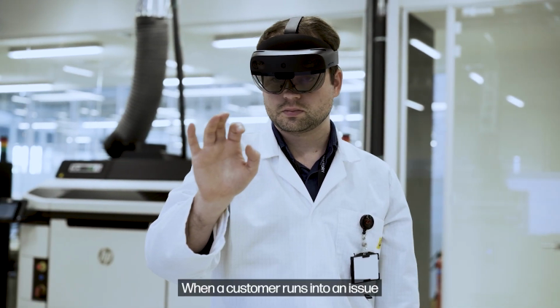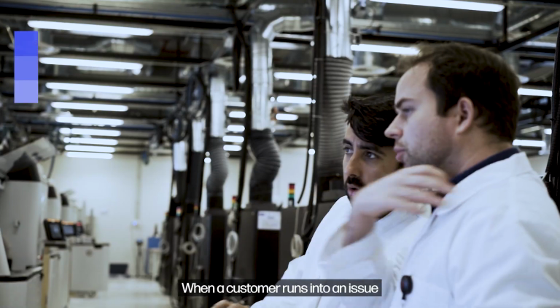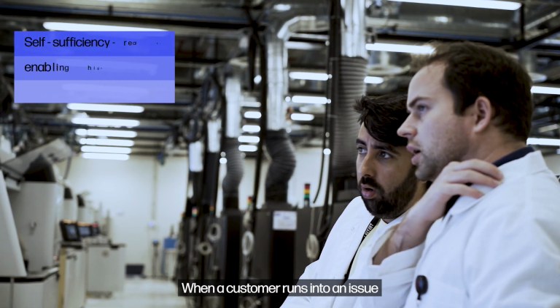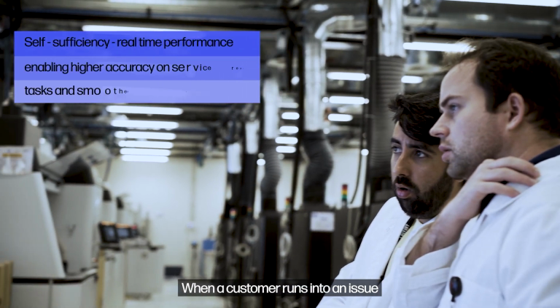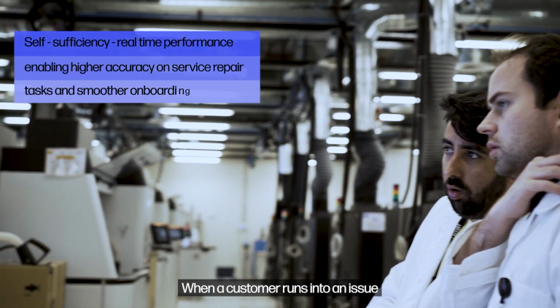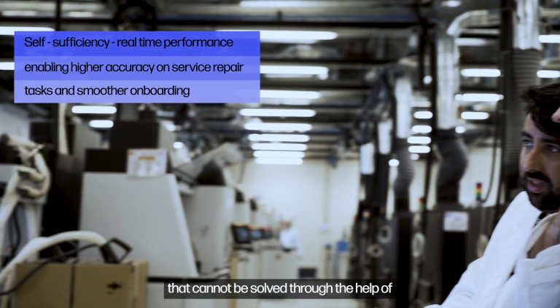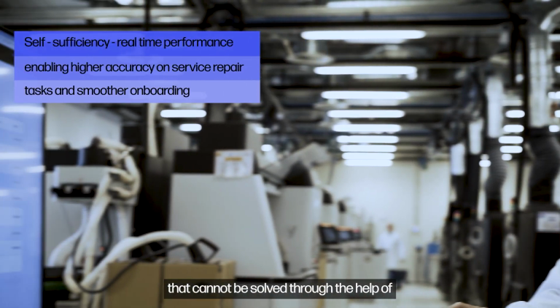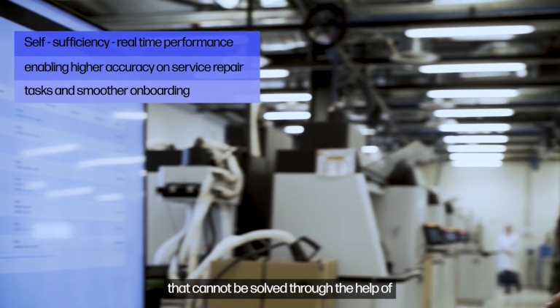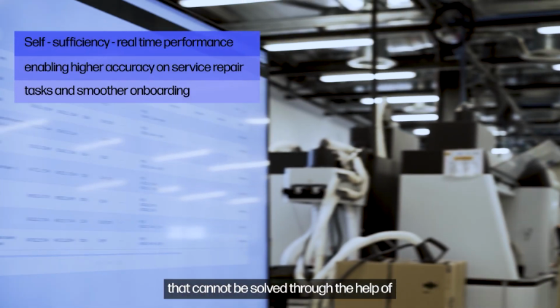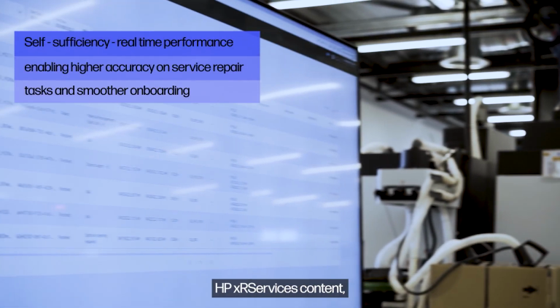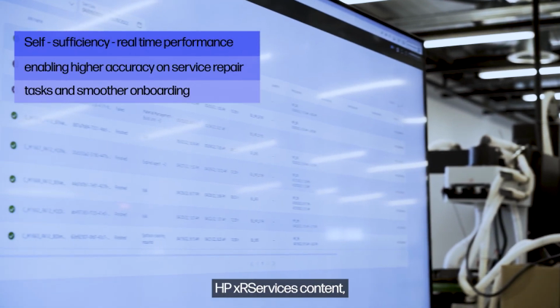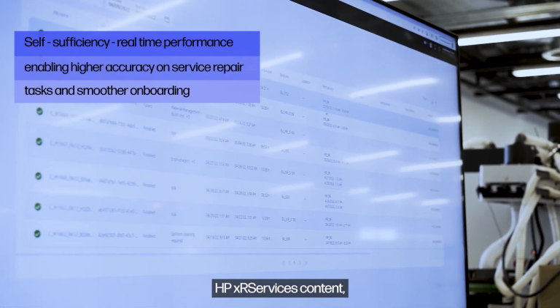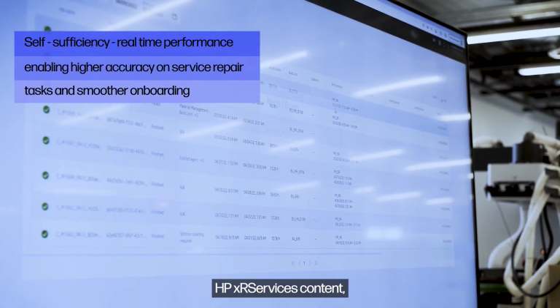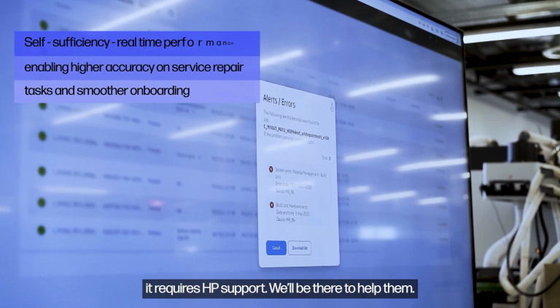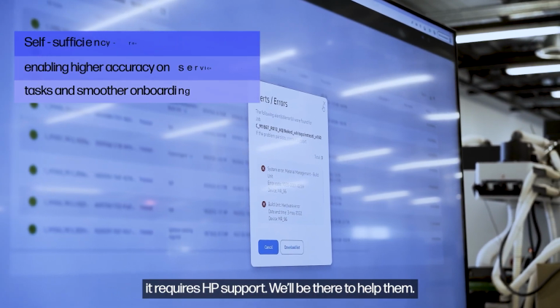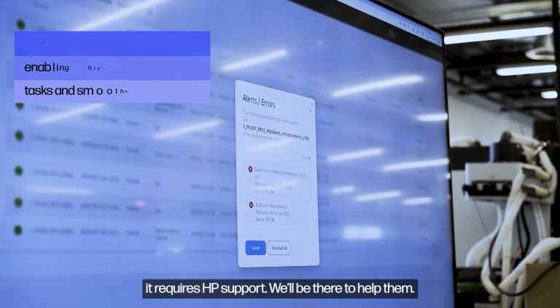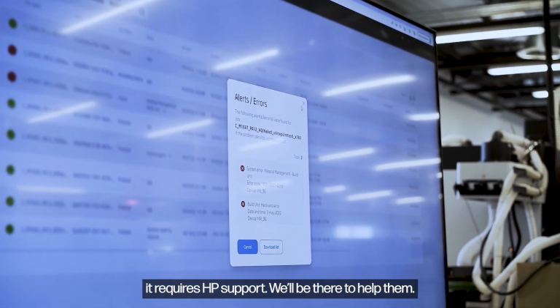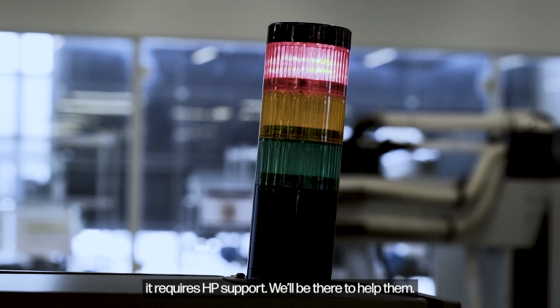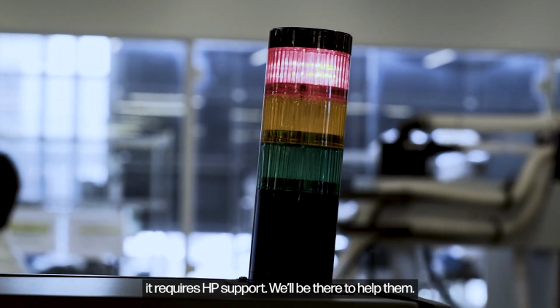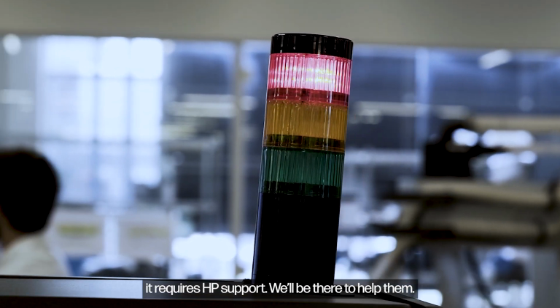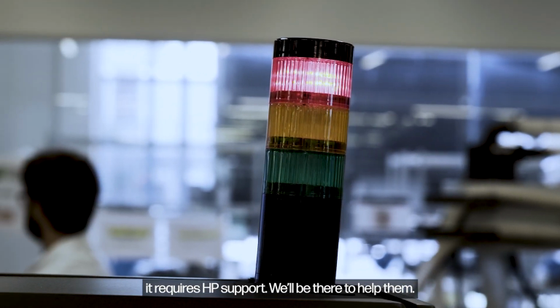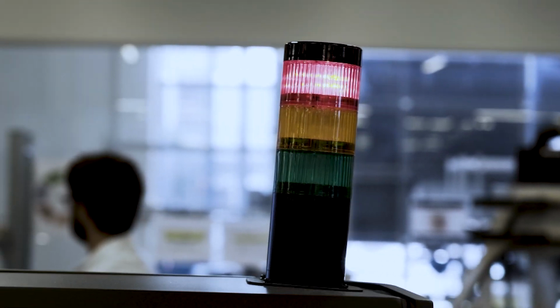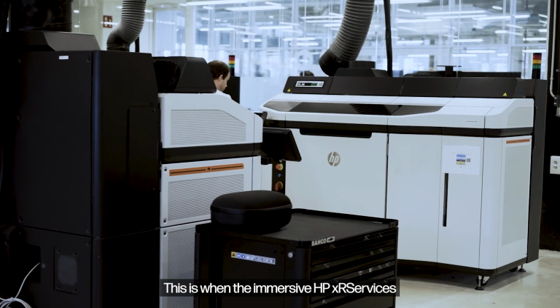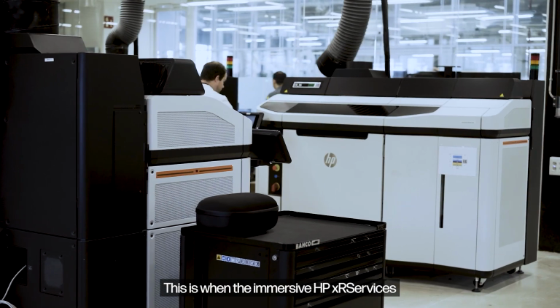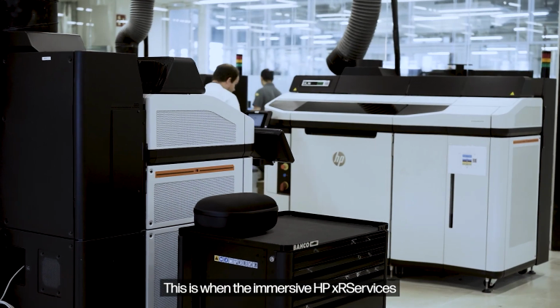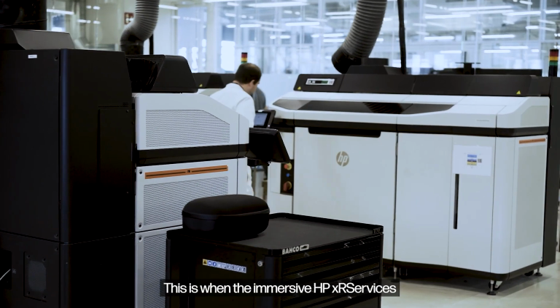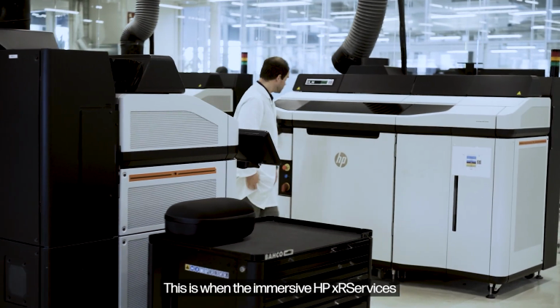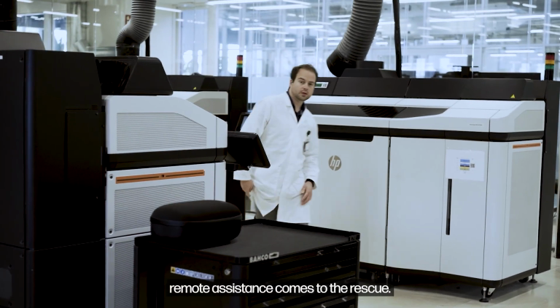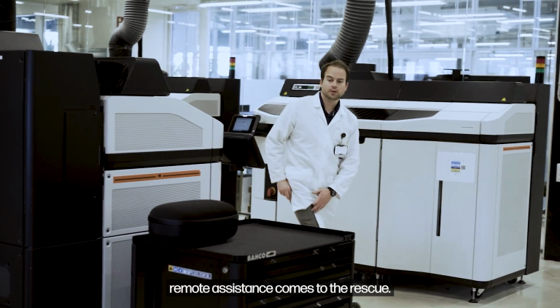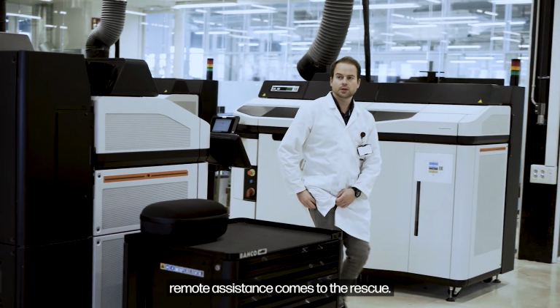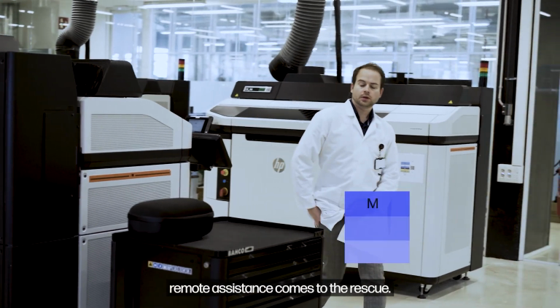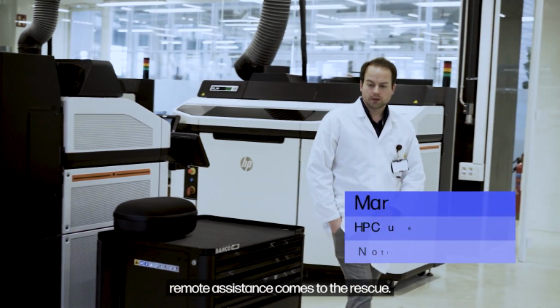When a customer runs into an issue that cannot be solved through the help of XR Services' content and it requires HP support, we'll be there to help them. This is when the Immersive XR Services' remote assistance comes to the rescue.